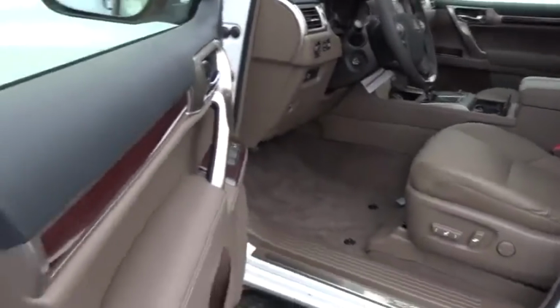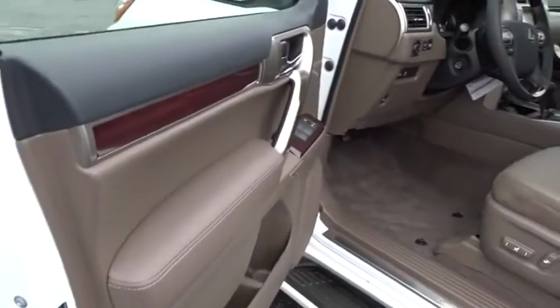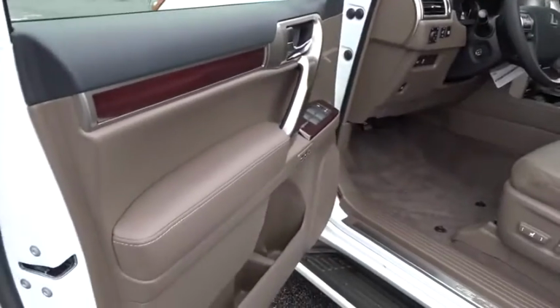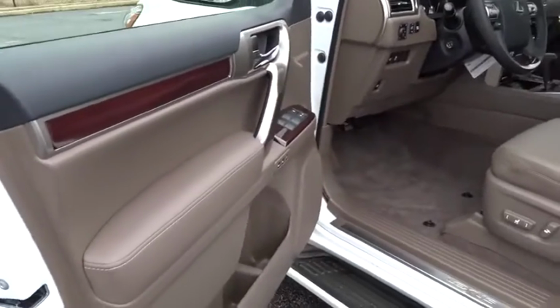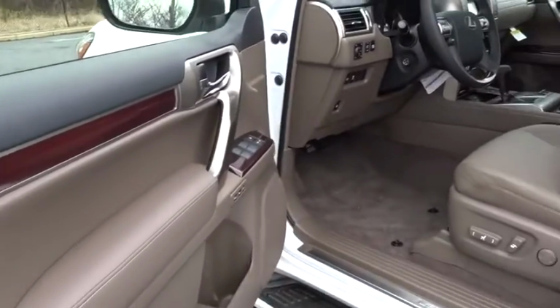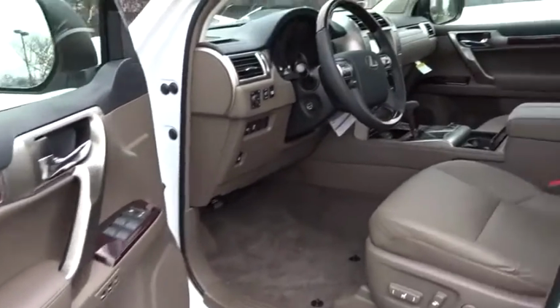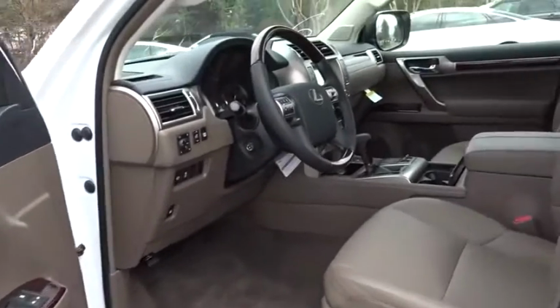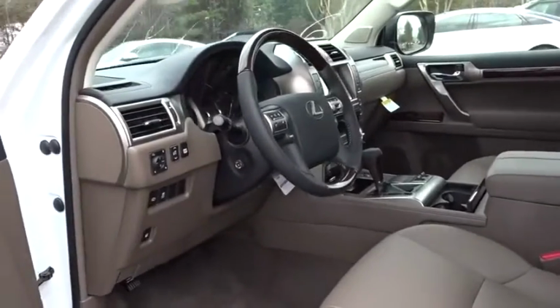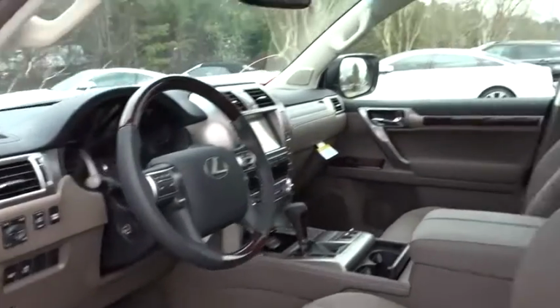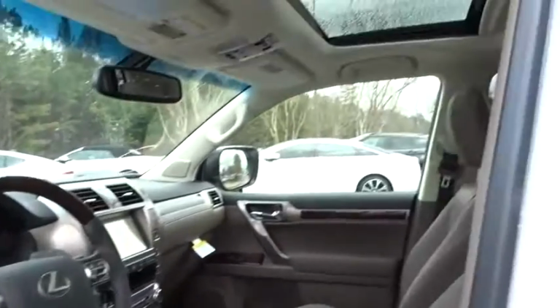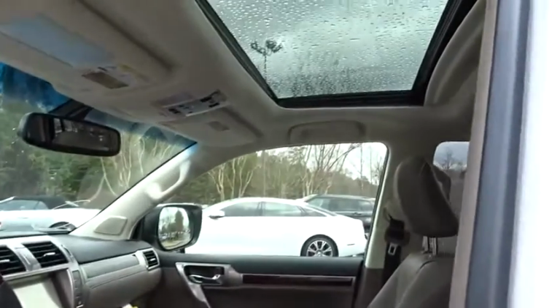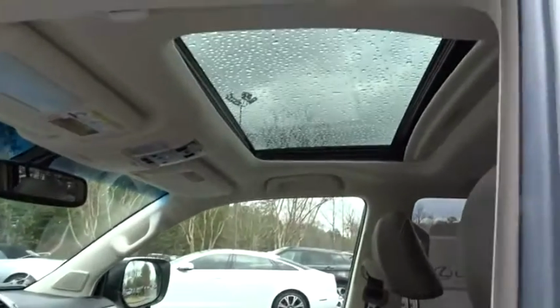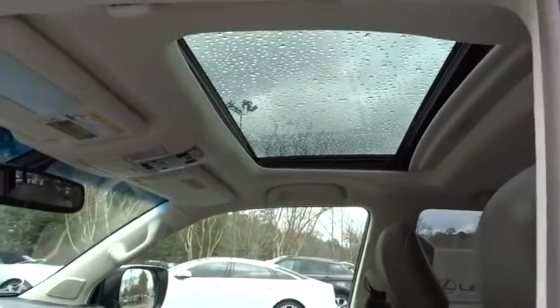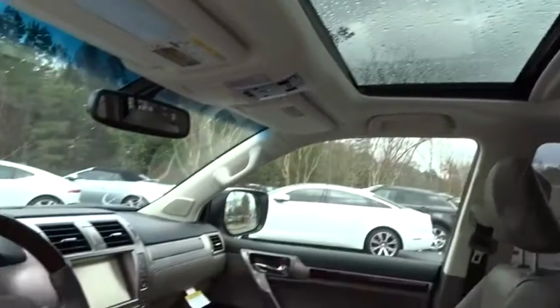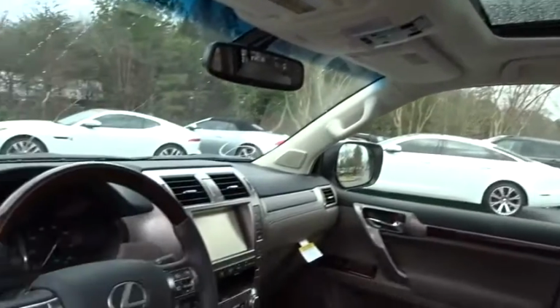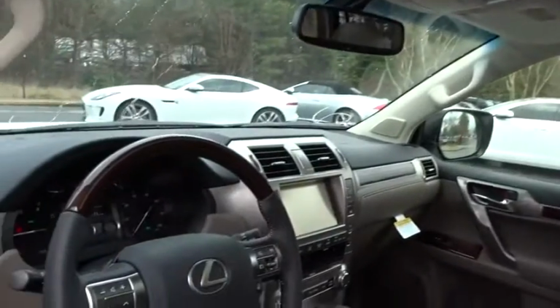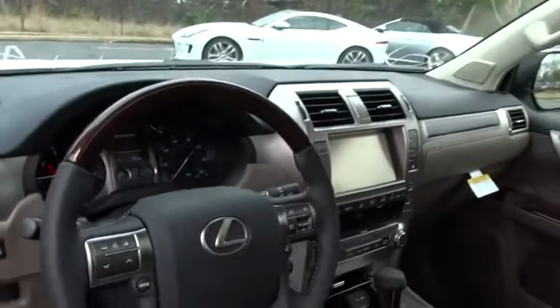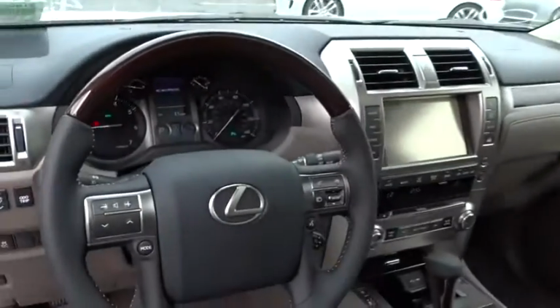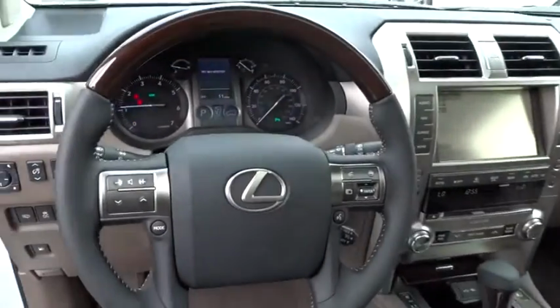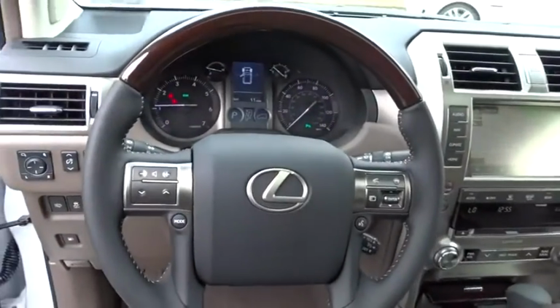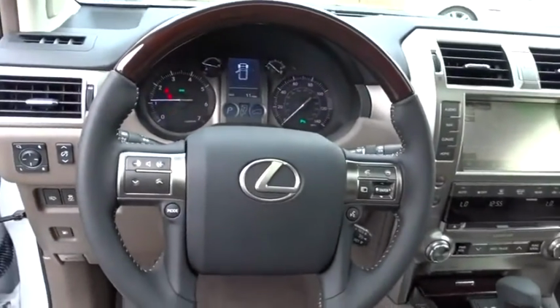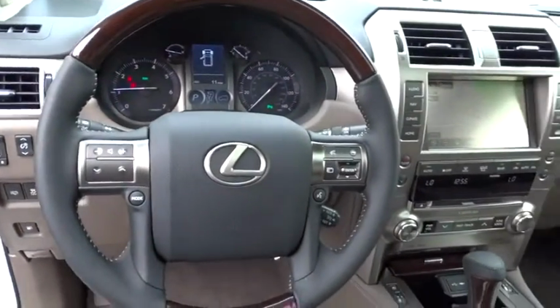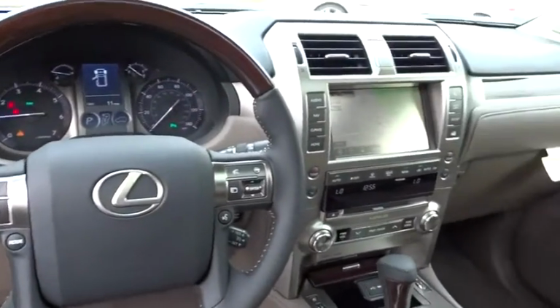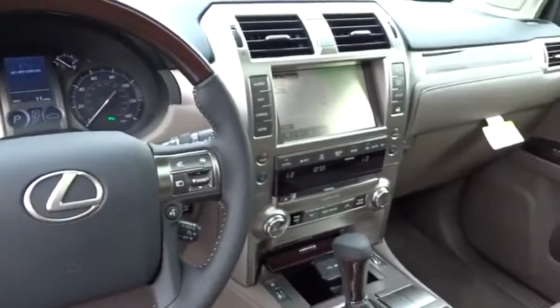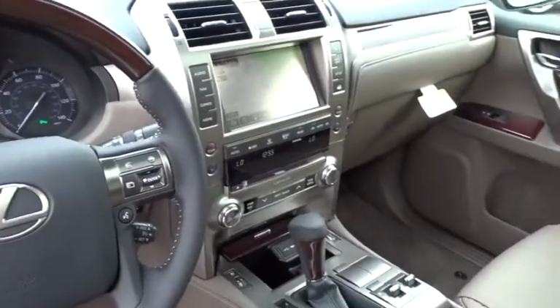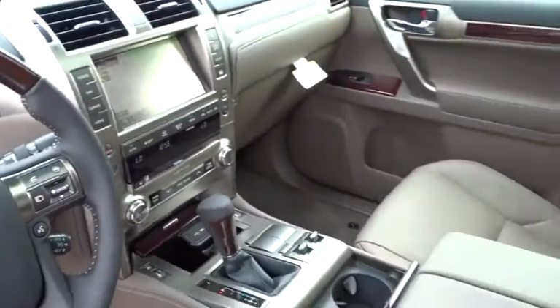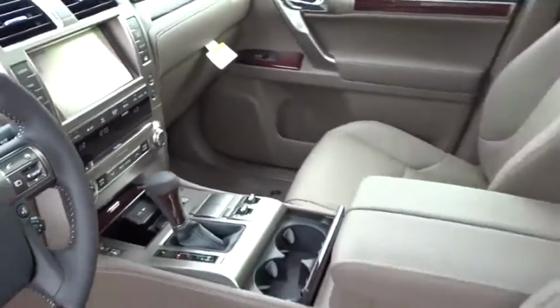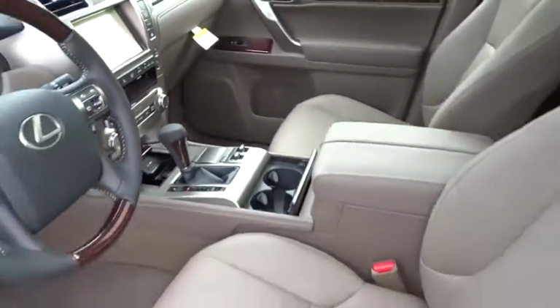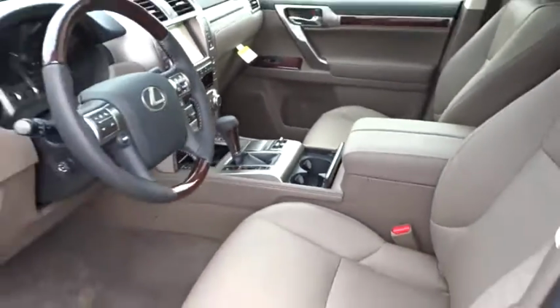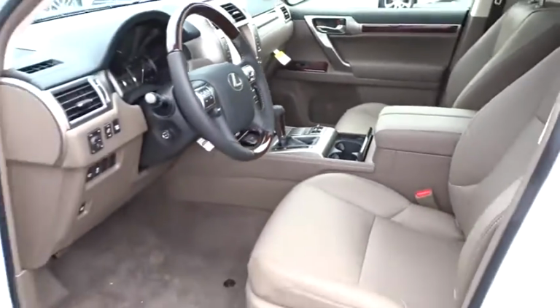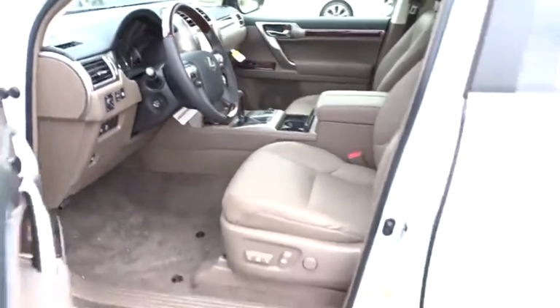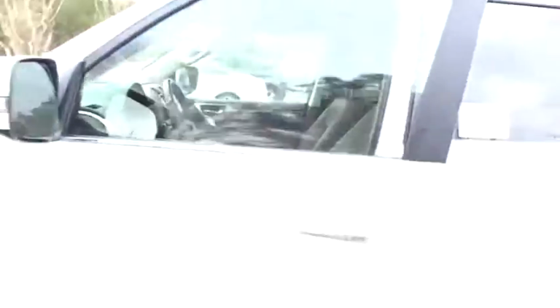Leather wrapped steering wheel. Bluetooth. Power steering. Adjustable steering wheel. Keyless start. Aluminum wheels. Auto dimming rear view mirror. Four wheel disc brakes. Floor mats. Four wheel drive. Cruise control. Come take a test drive today.